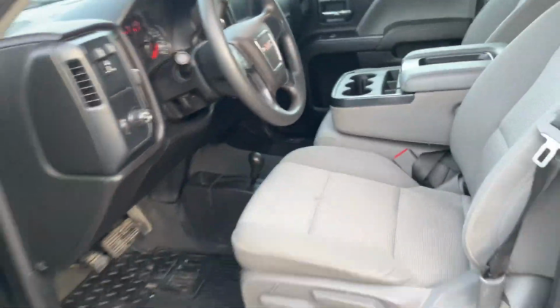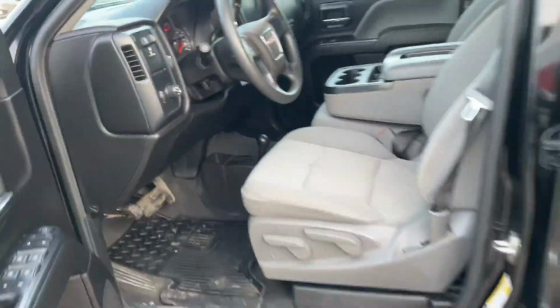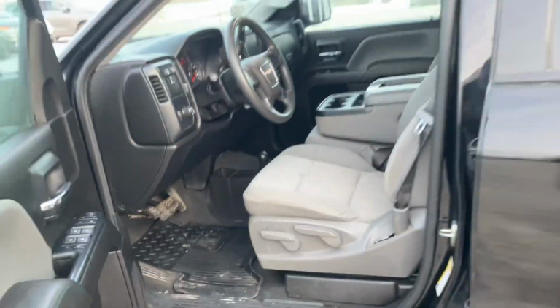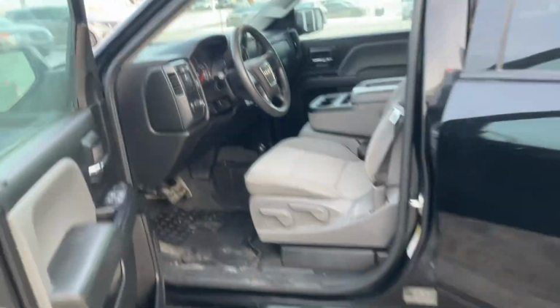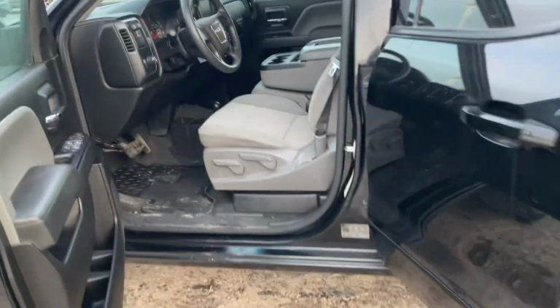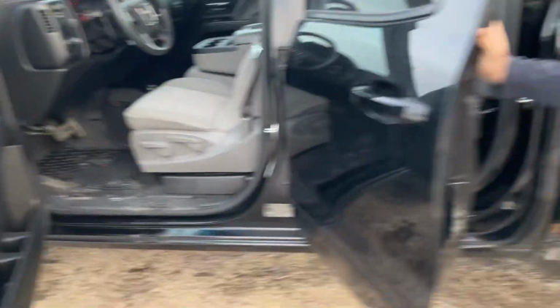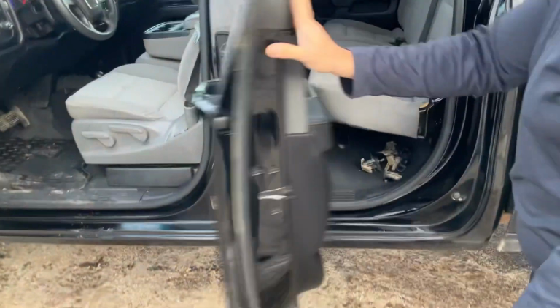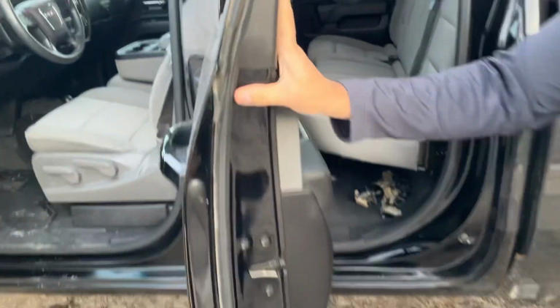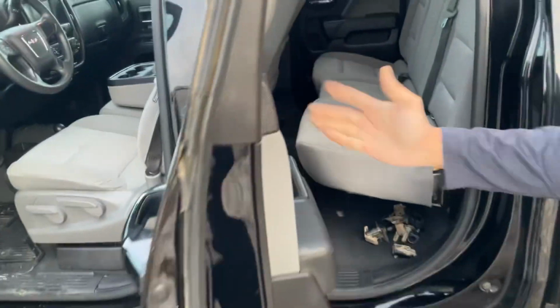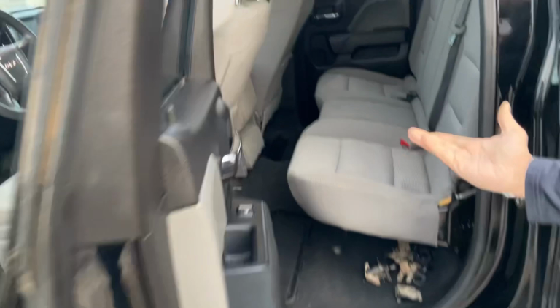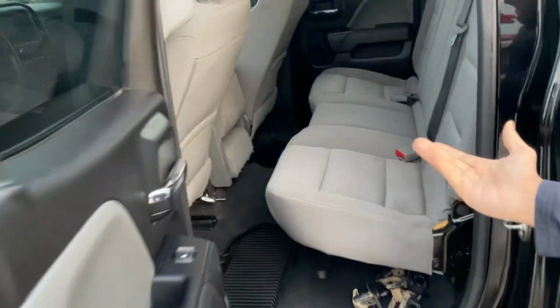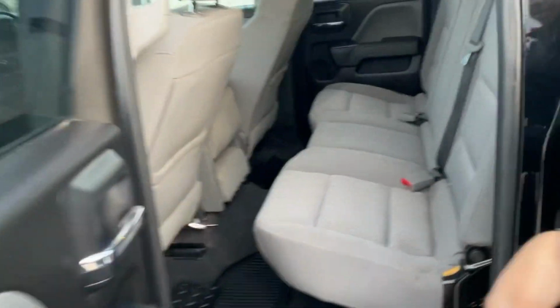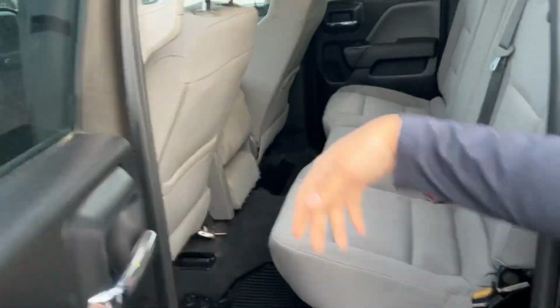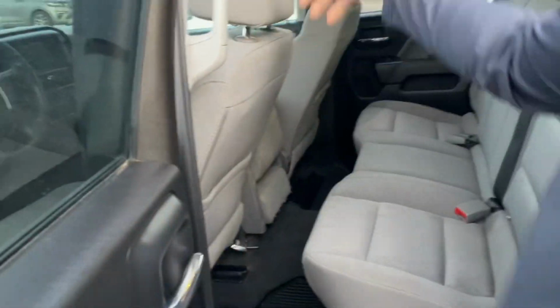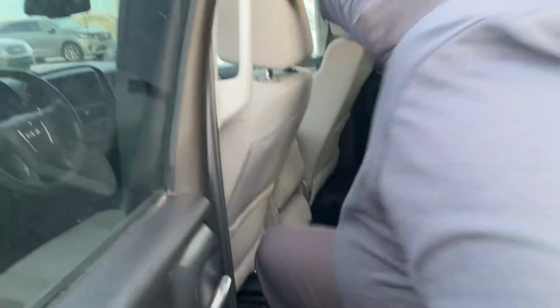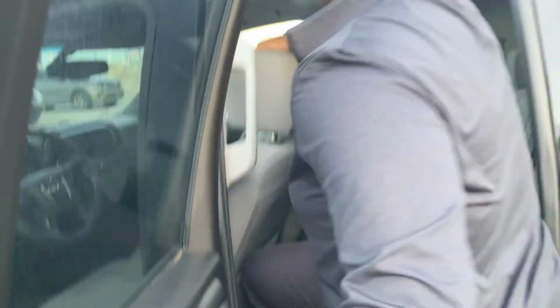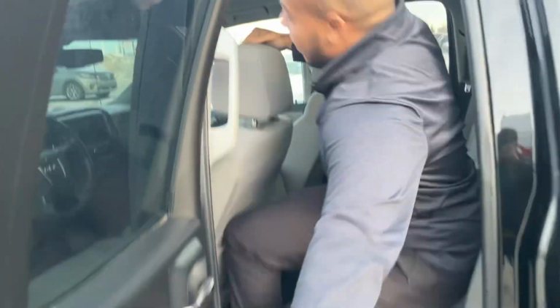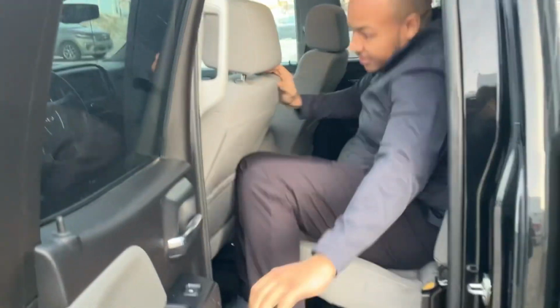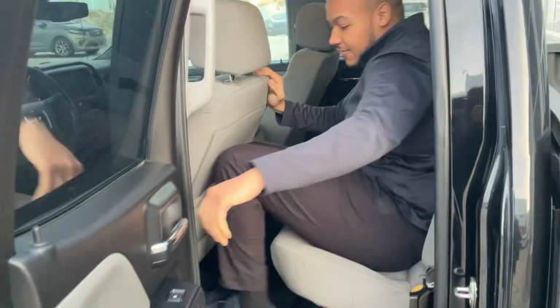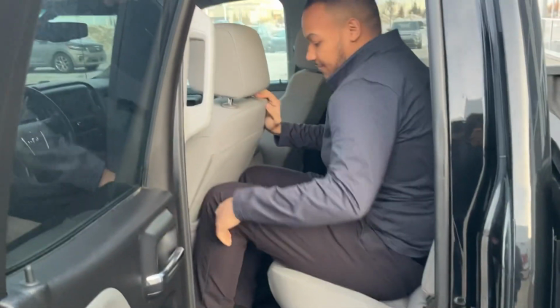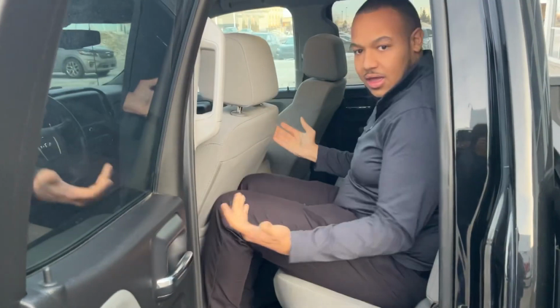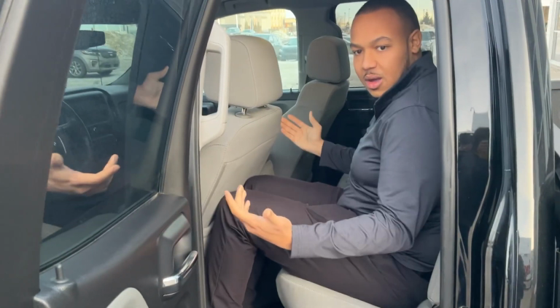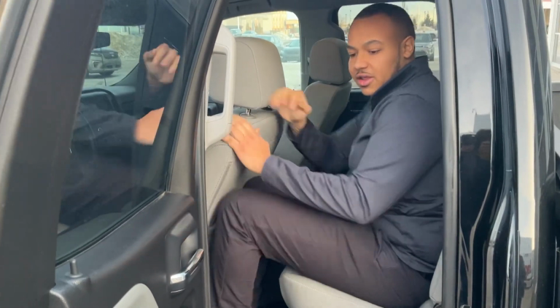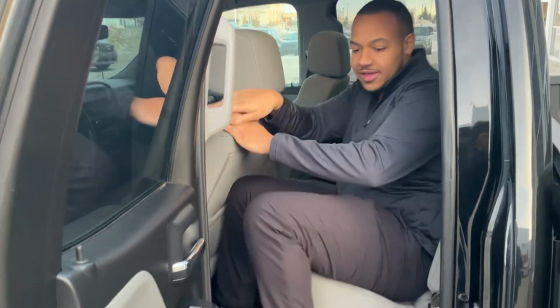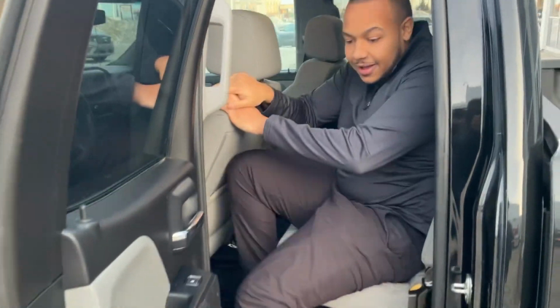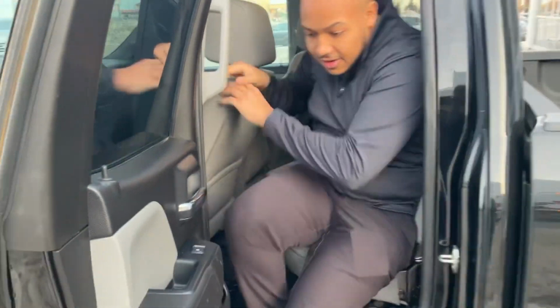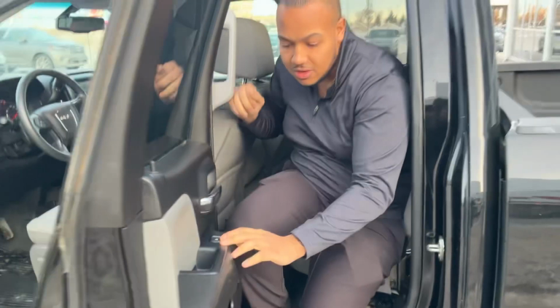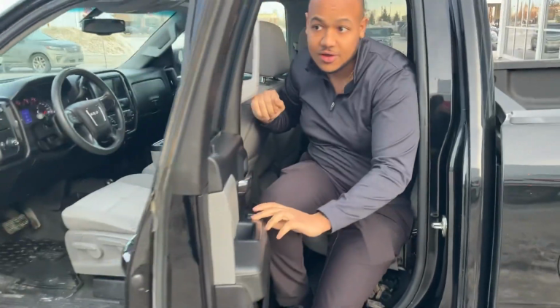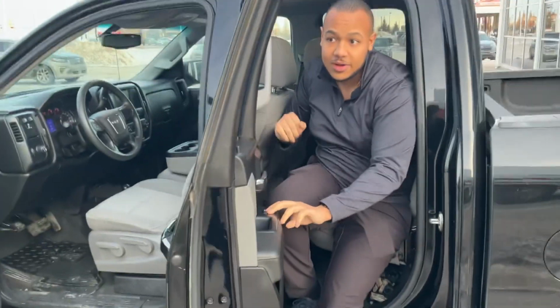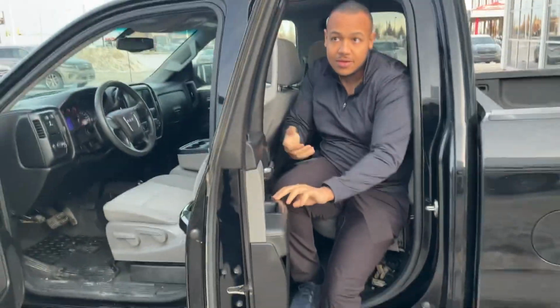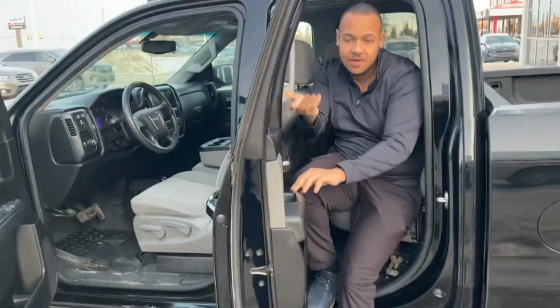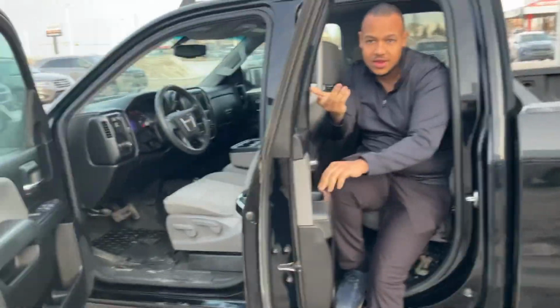Six seater as you can see. Space in the back is not bad. Me sitting behind myself, I got plenty of space back here. You also got a window if you need.